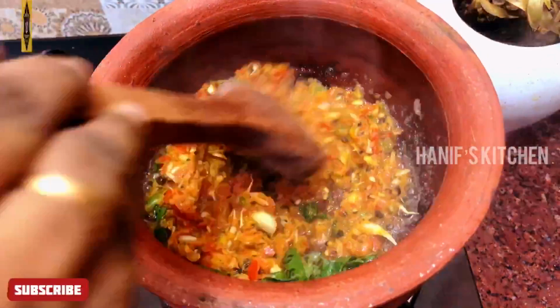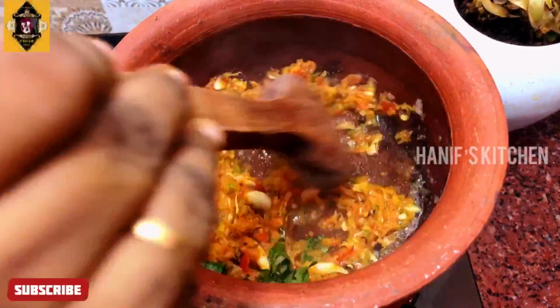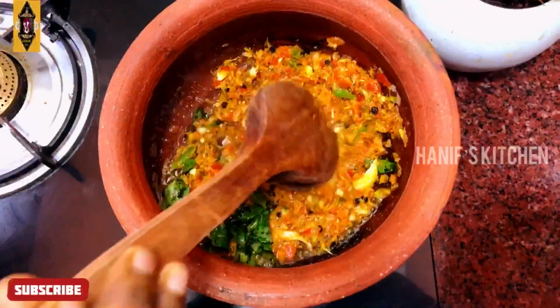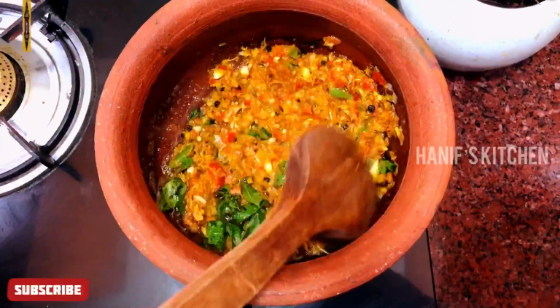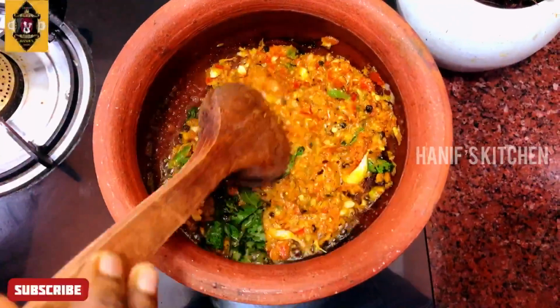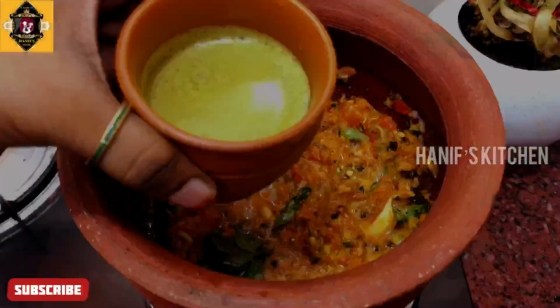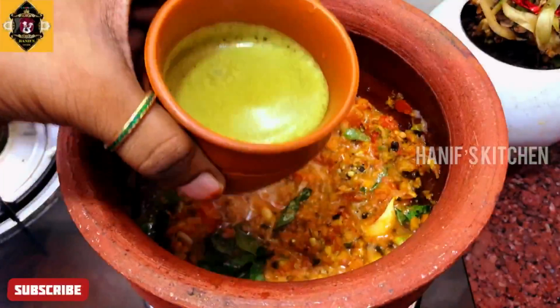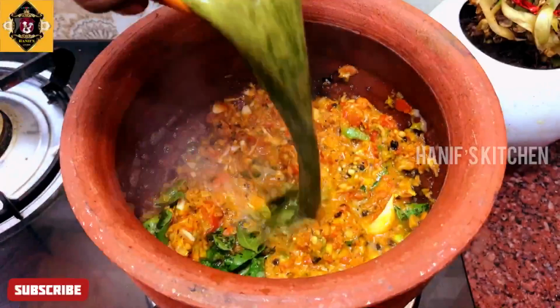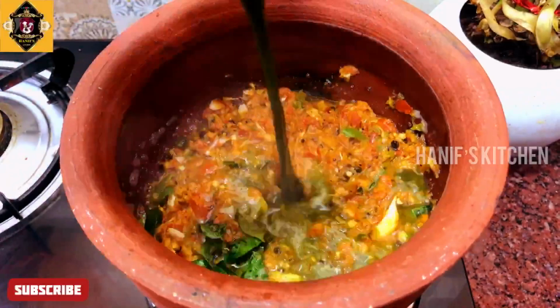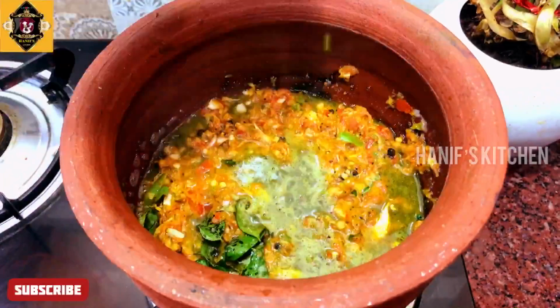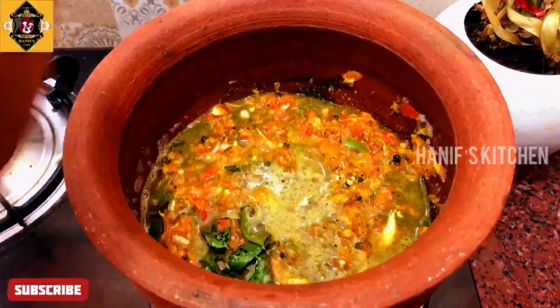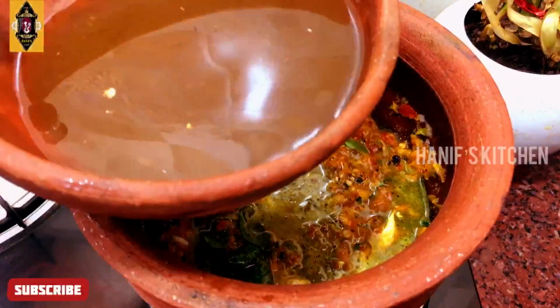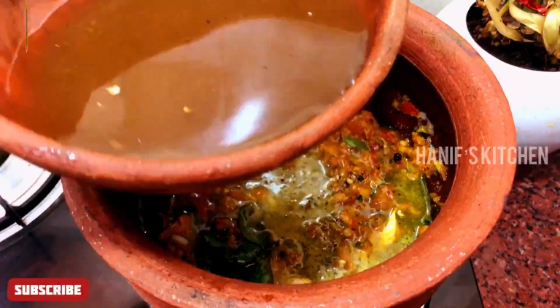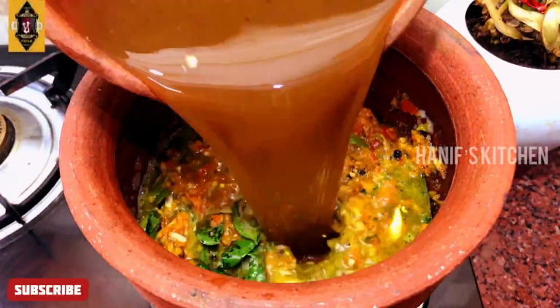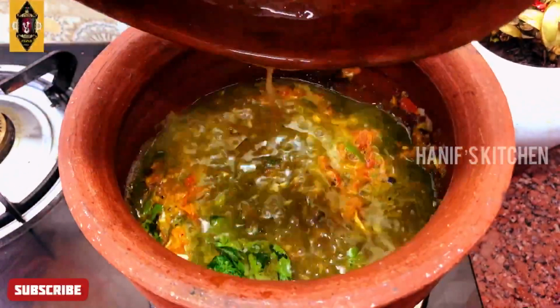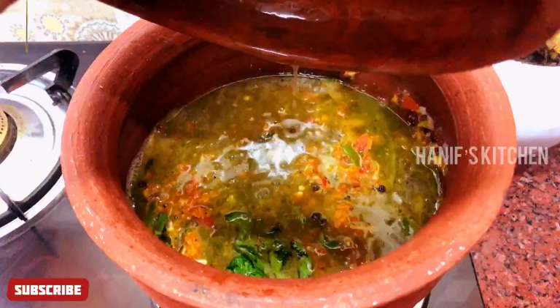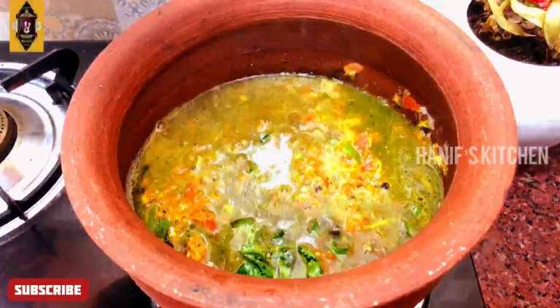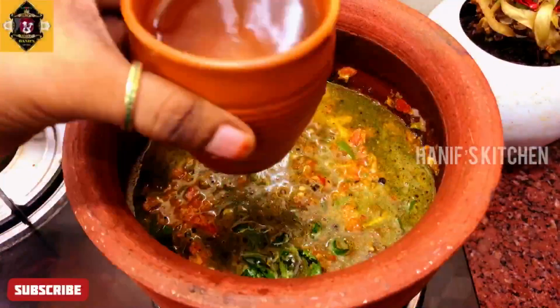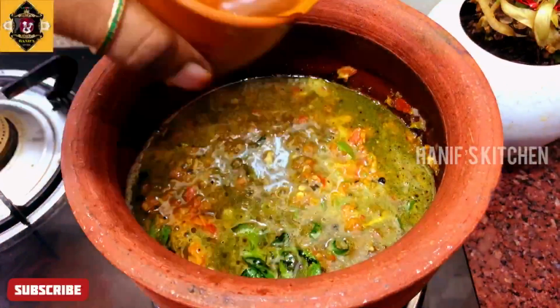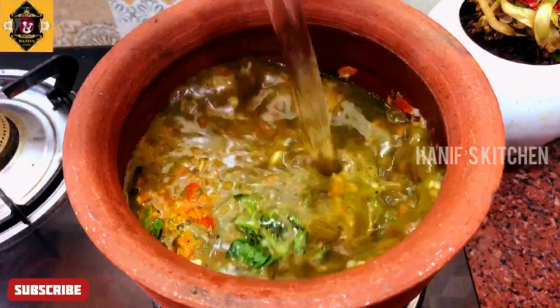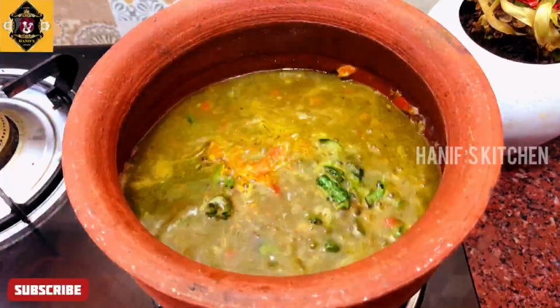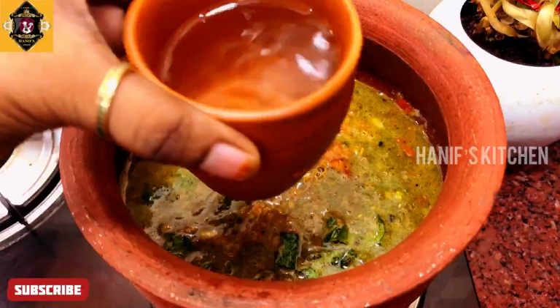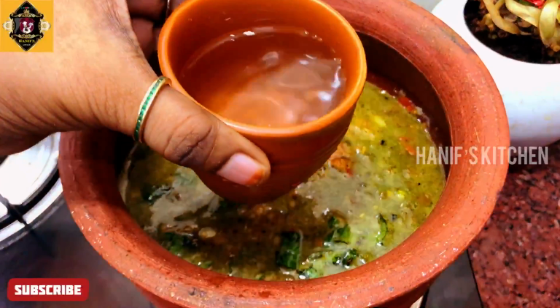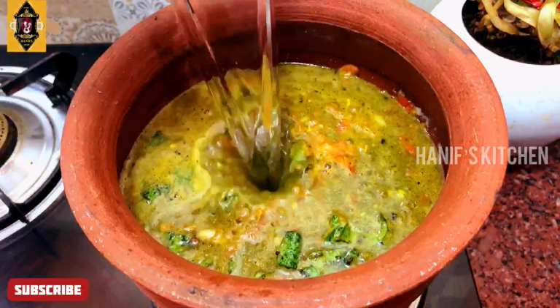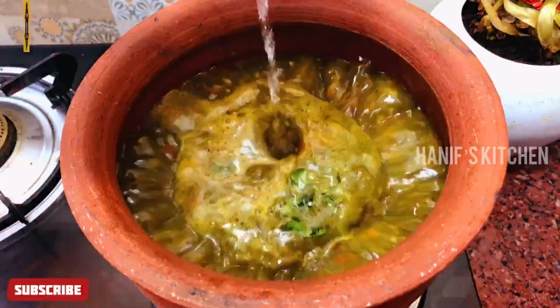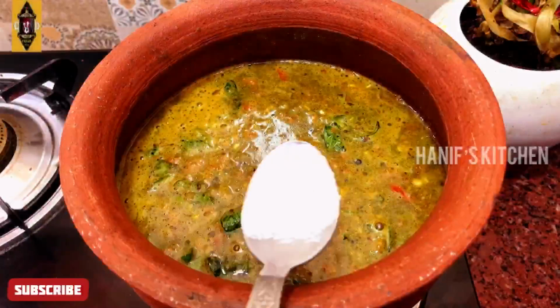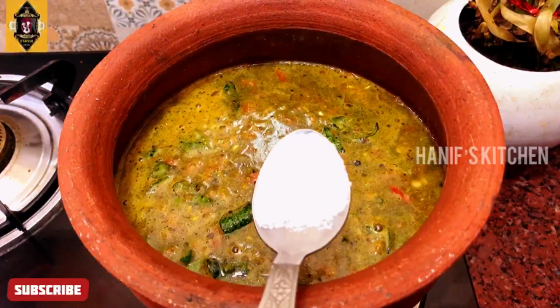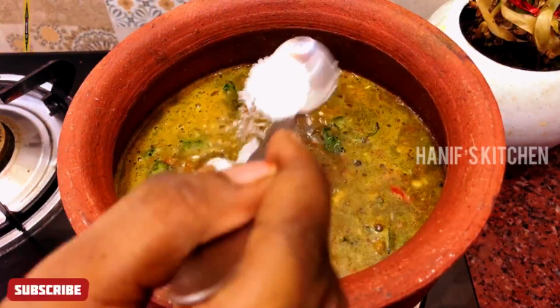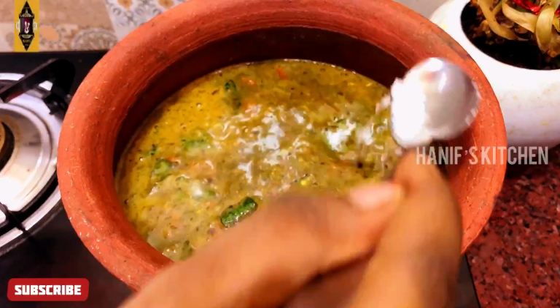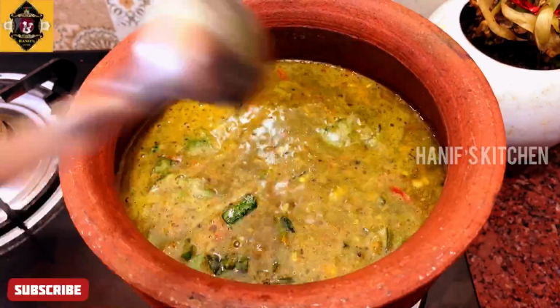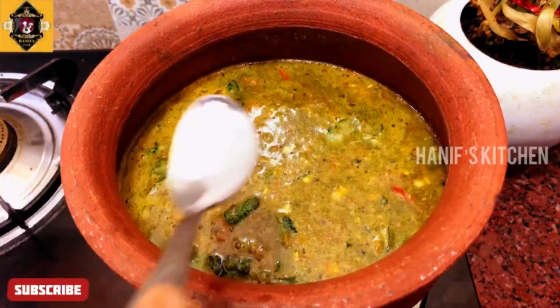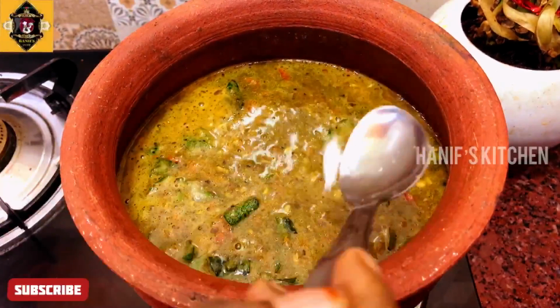Mix it with the hot cup. I will make a mix for the beans. I will make some of the beans and mix this well.